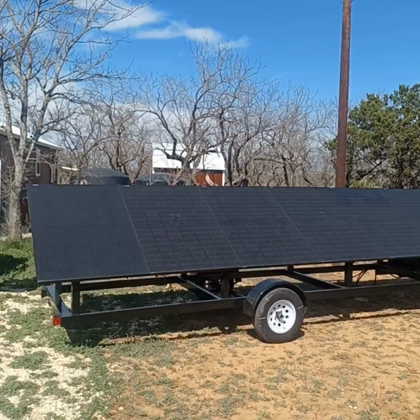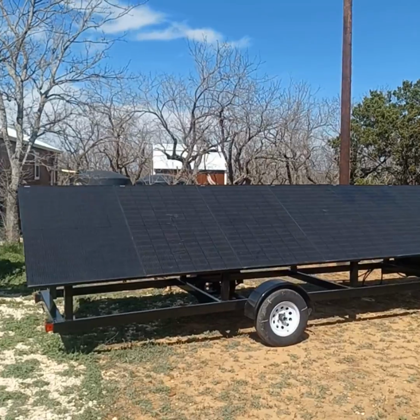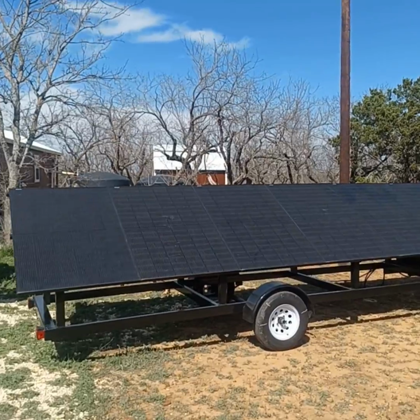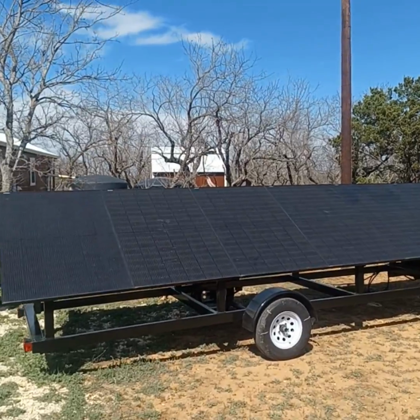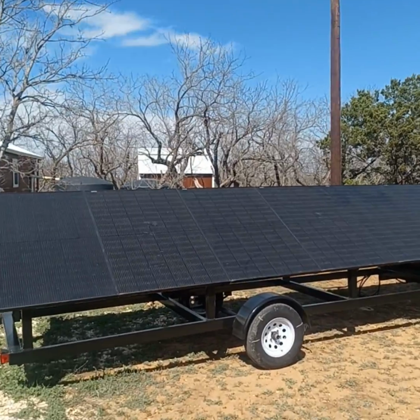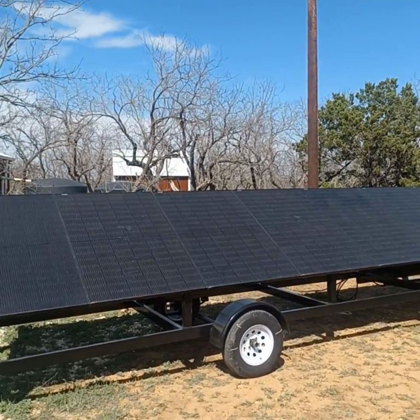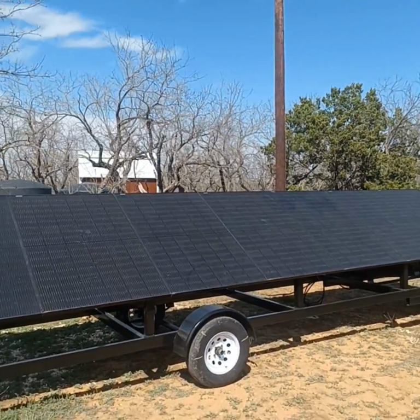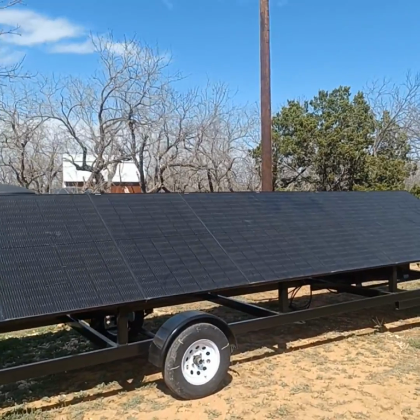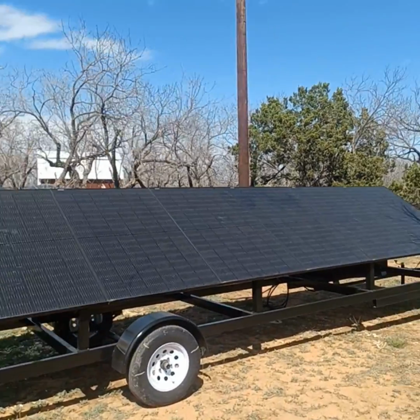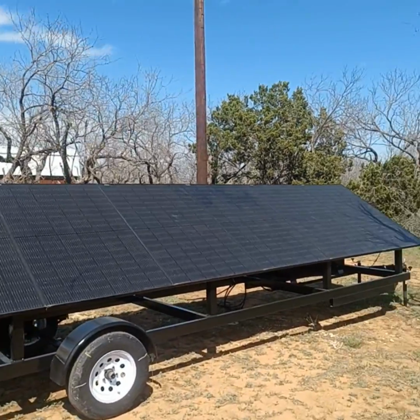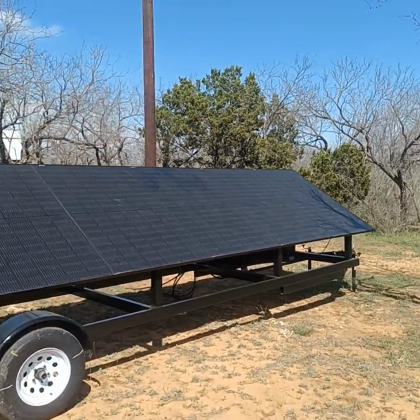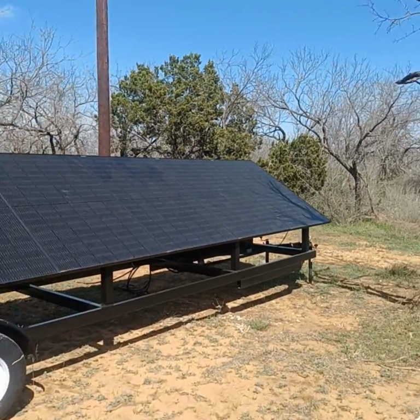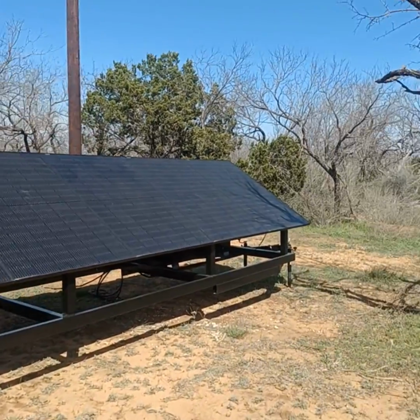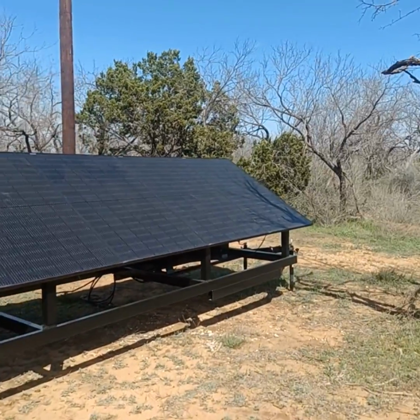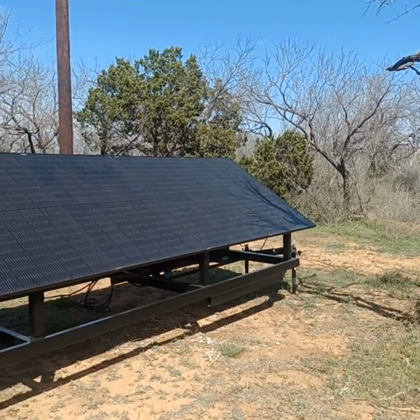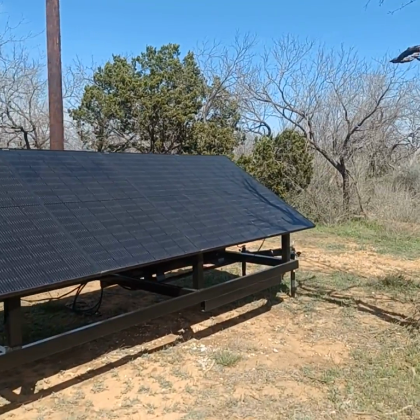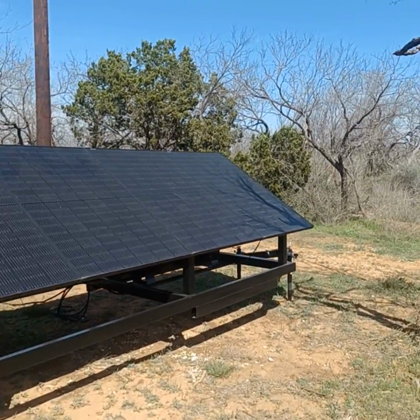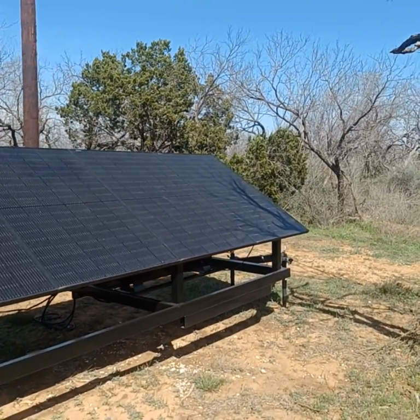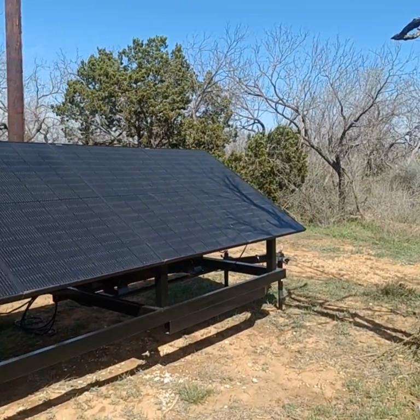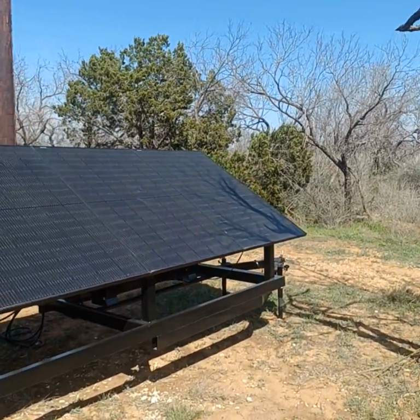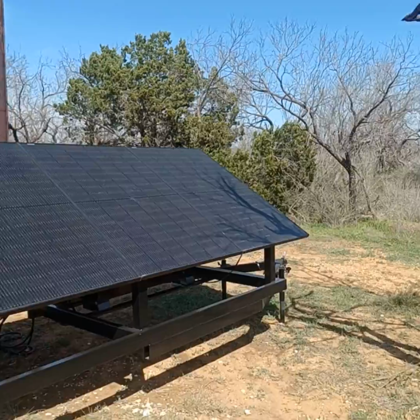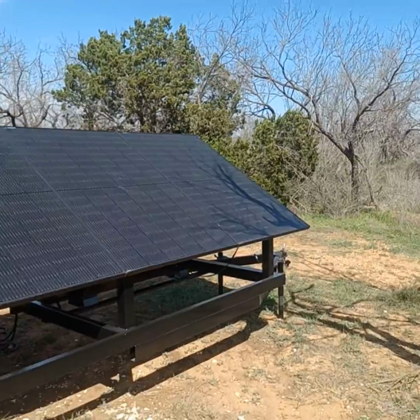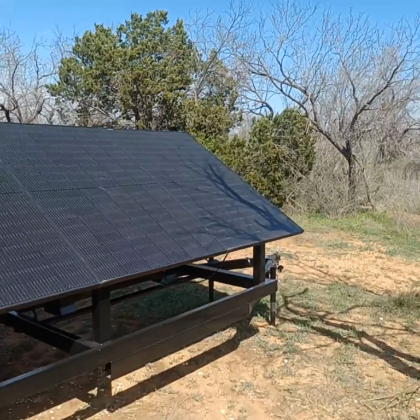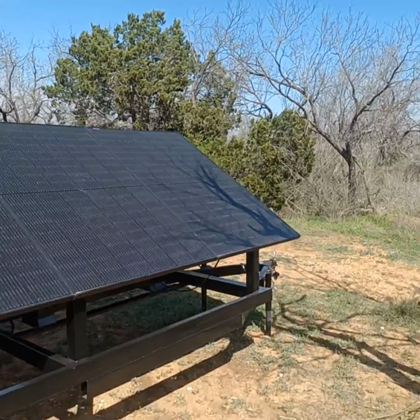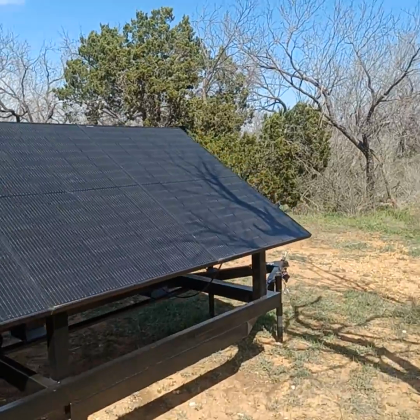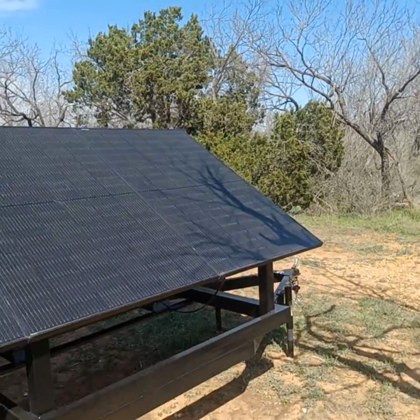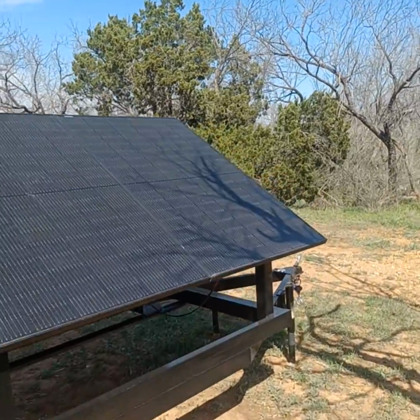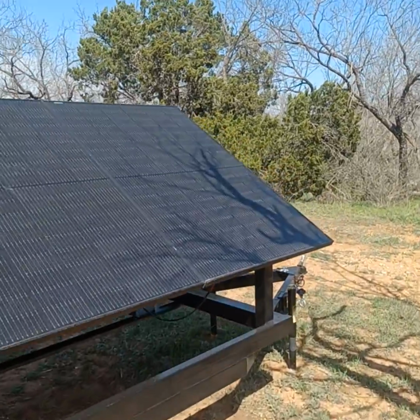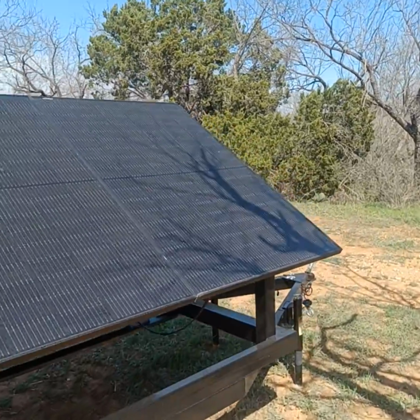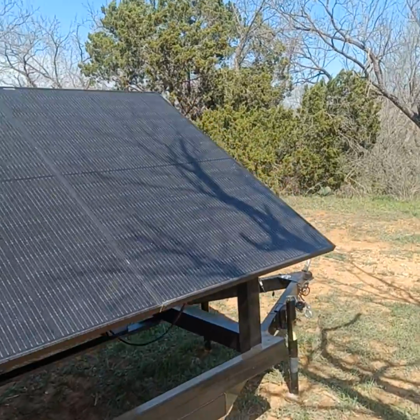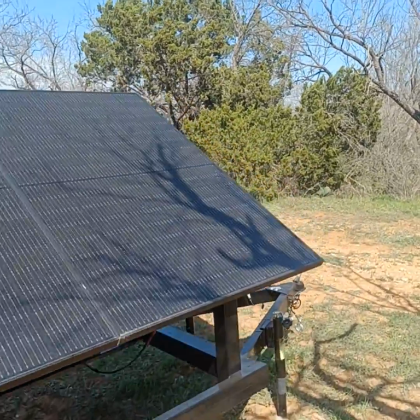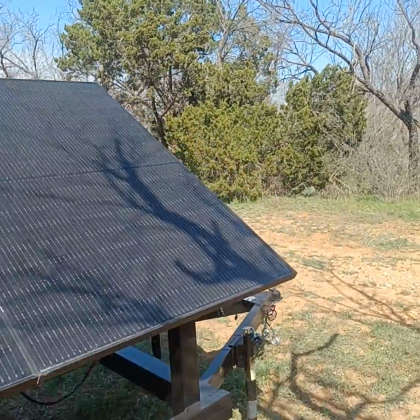What's going on, folks? Mark Millett from Solar World here, another satisfied customer. What we're doing today — we just delivered this sucker out to close to Abilene, Texas.